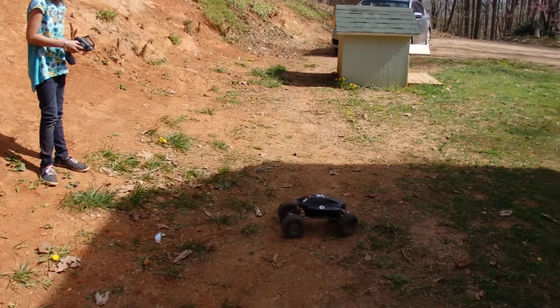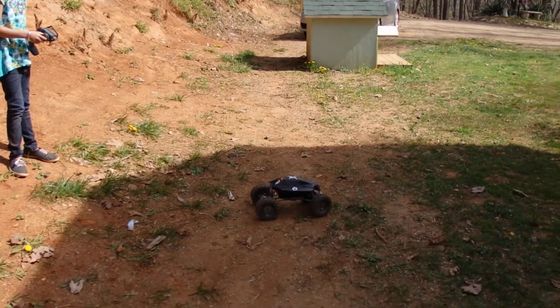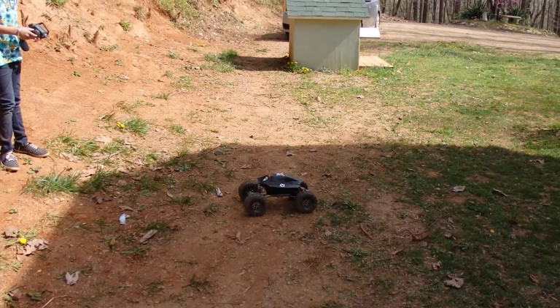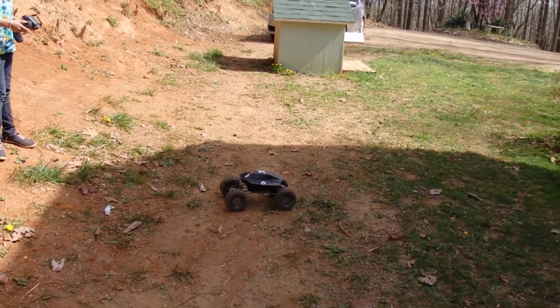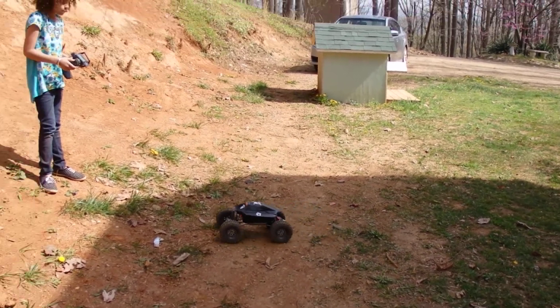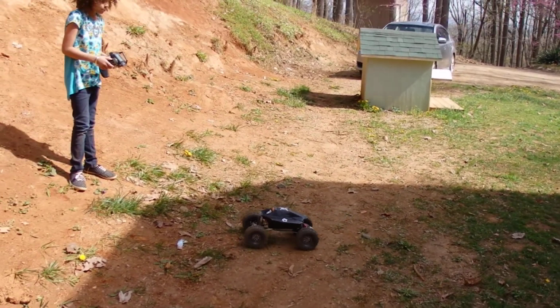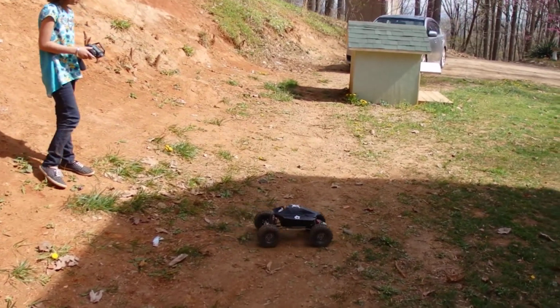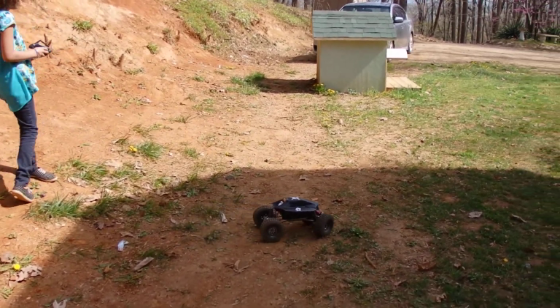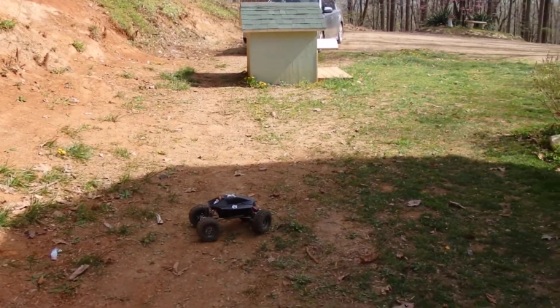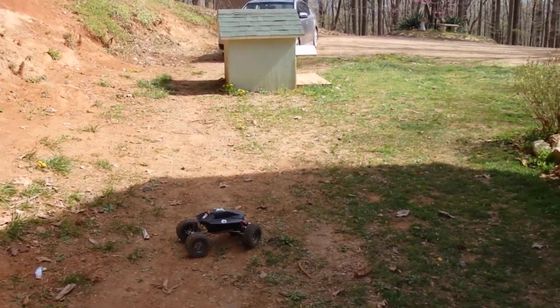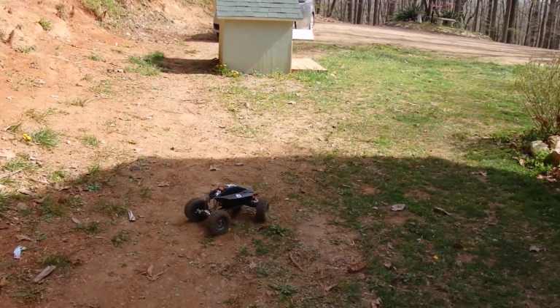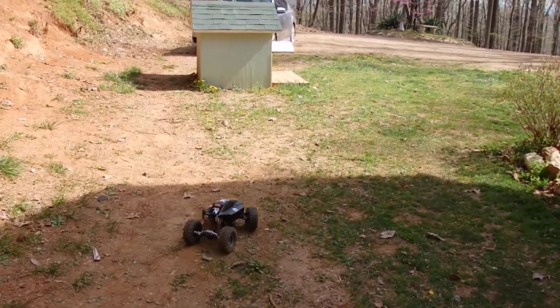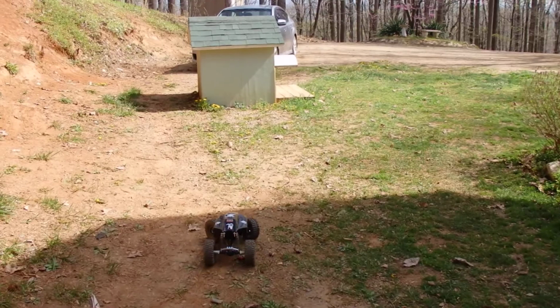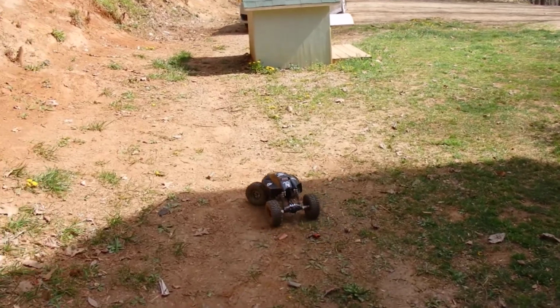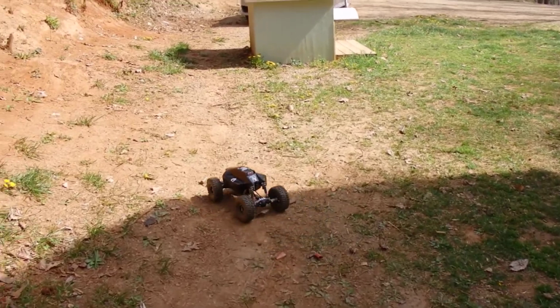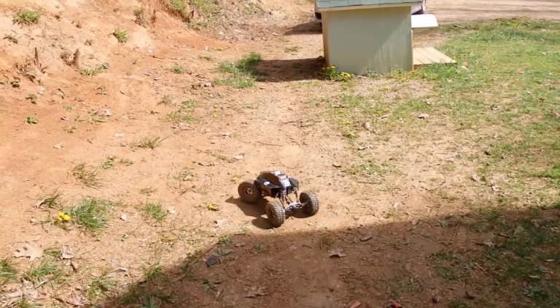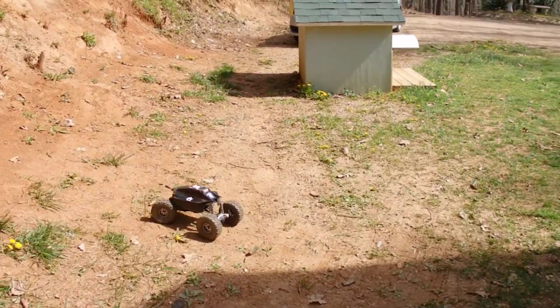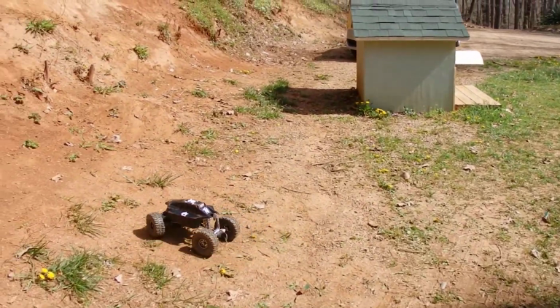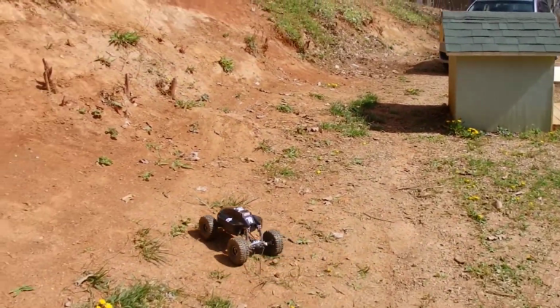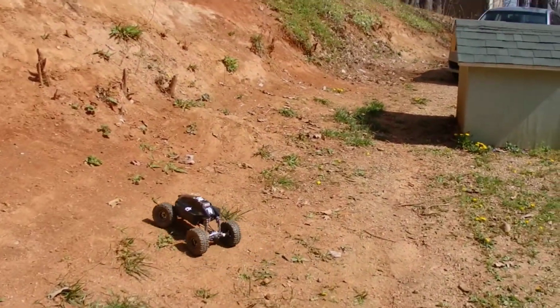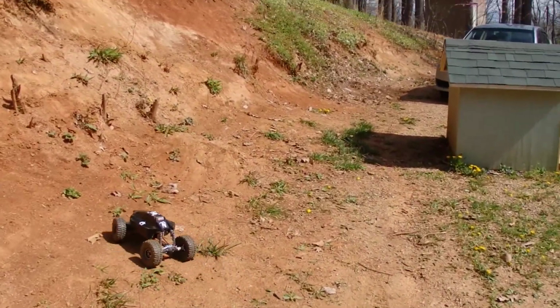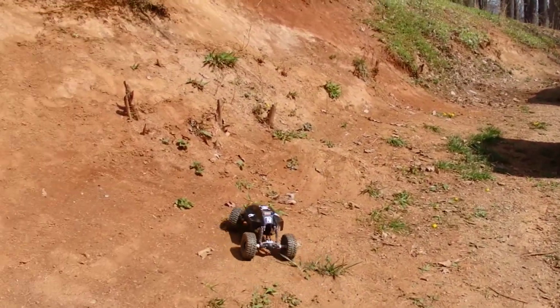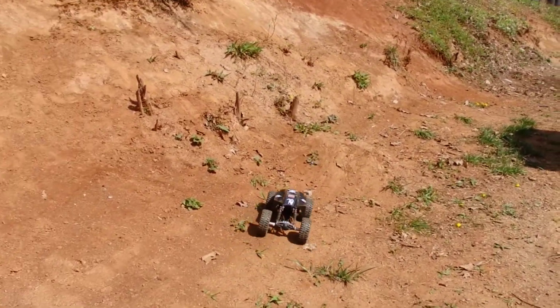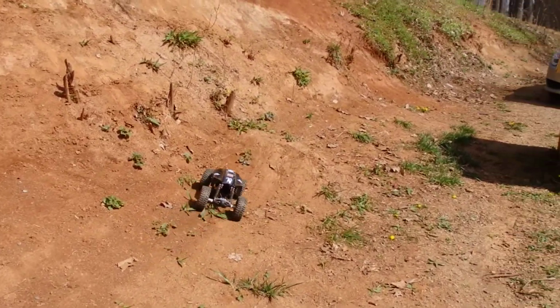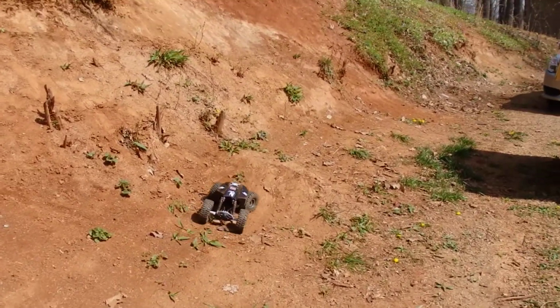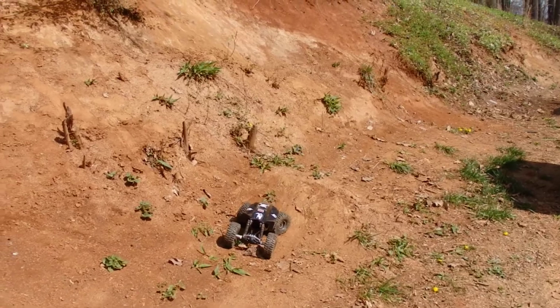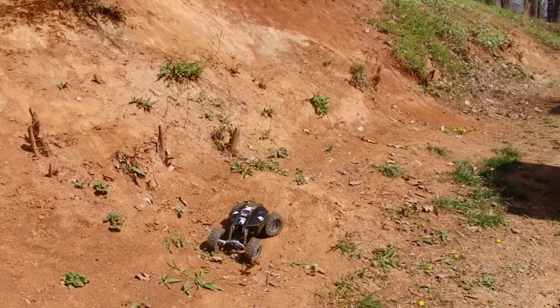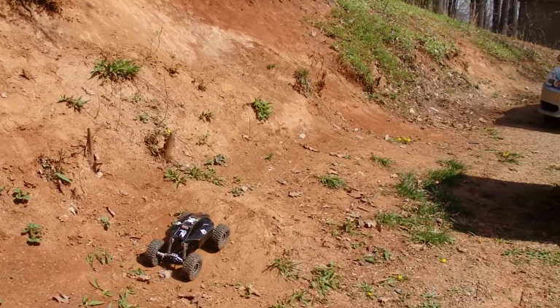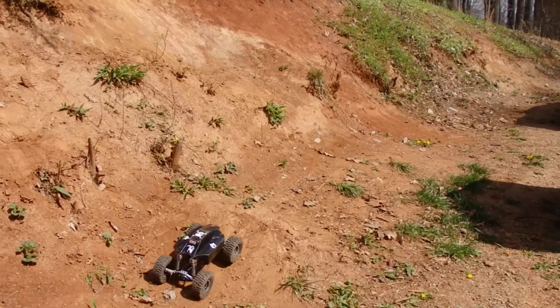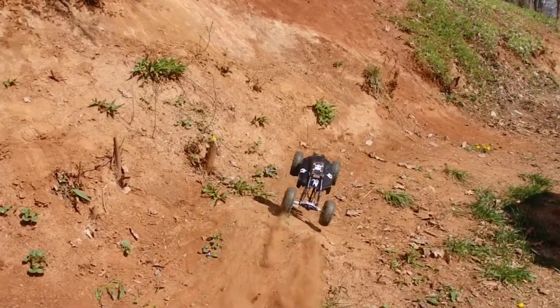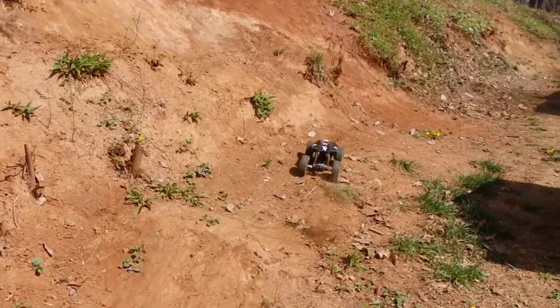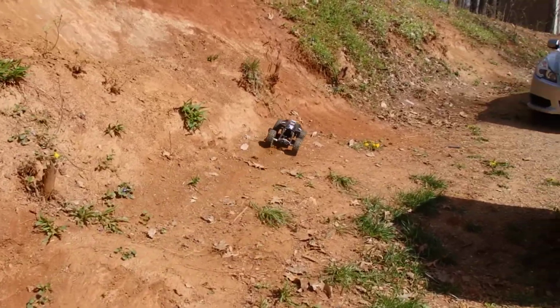All right, everything seems fine. You gotta have it not aimed up the hill, but straight. There you go.